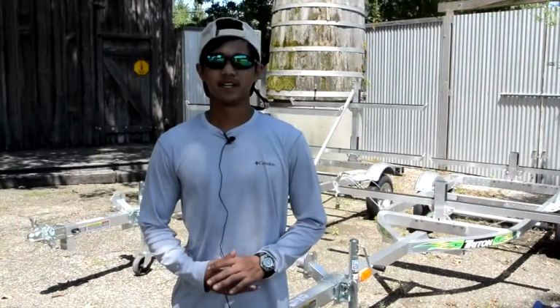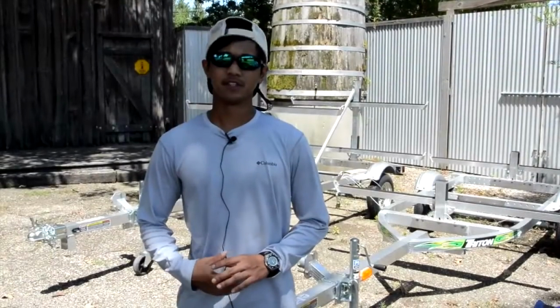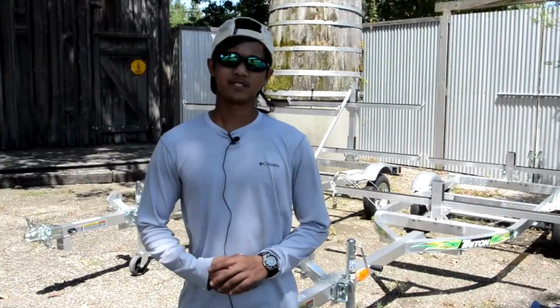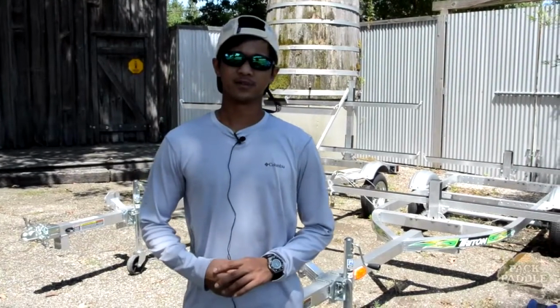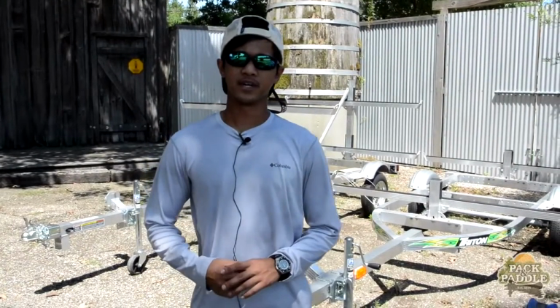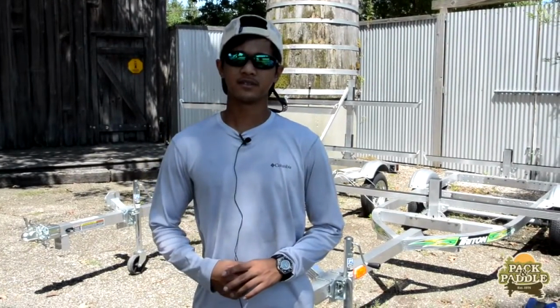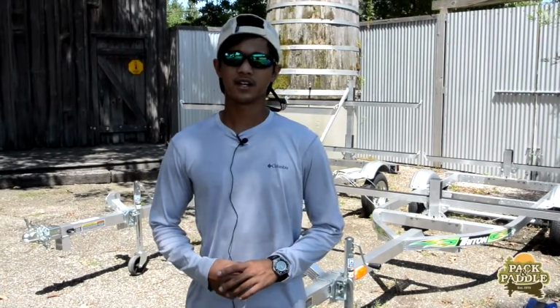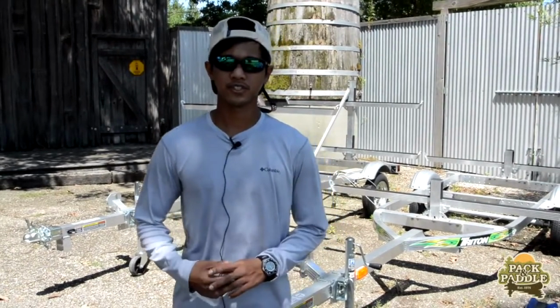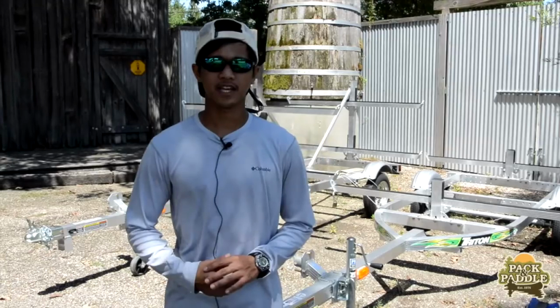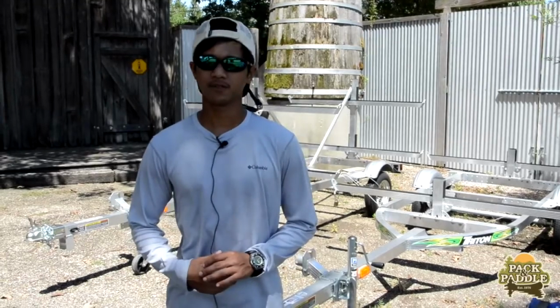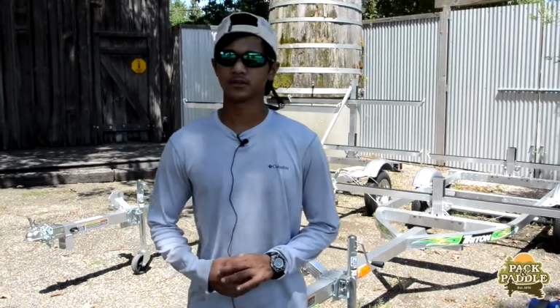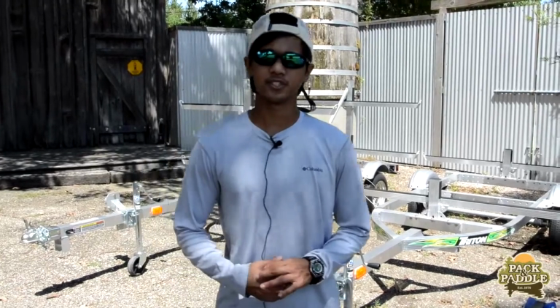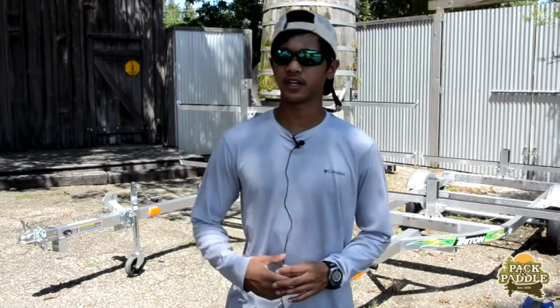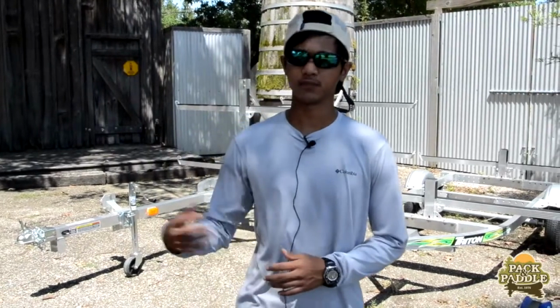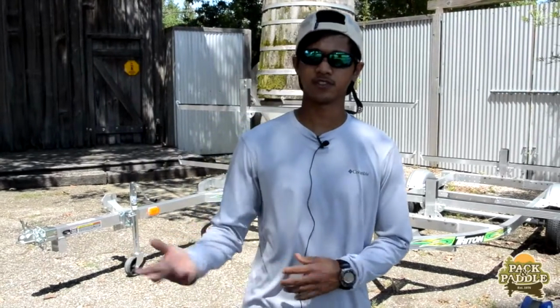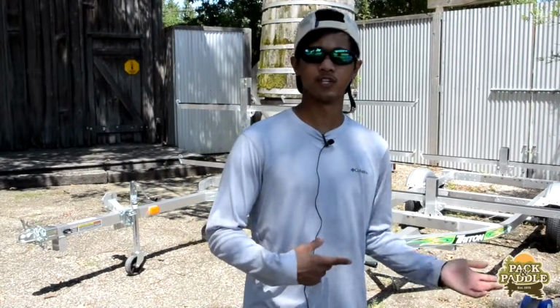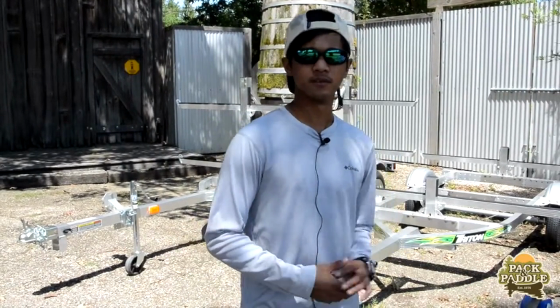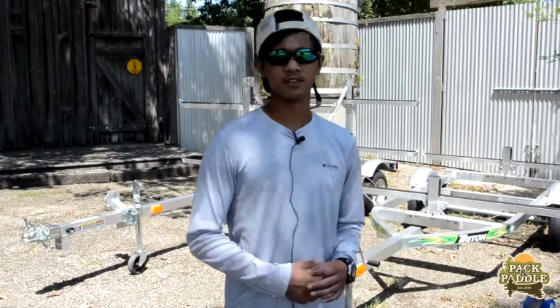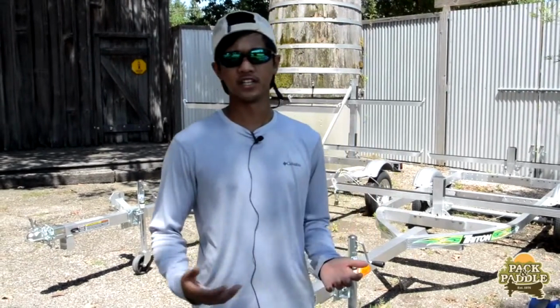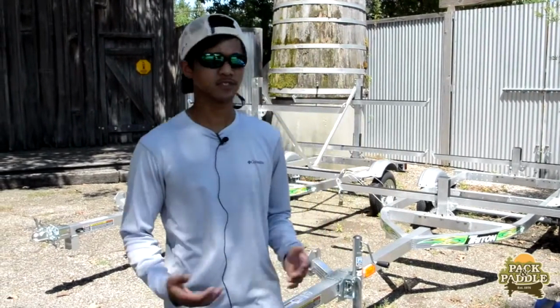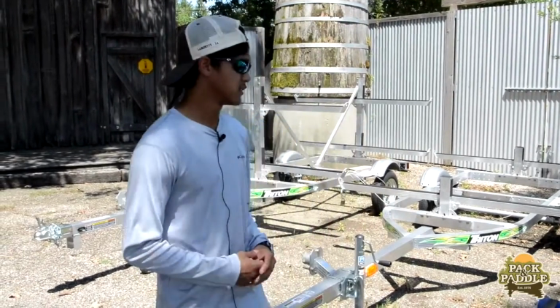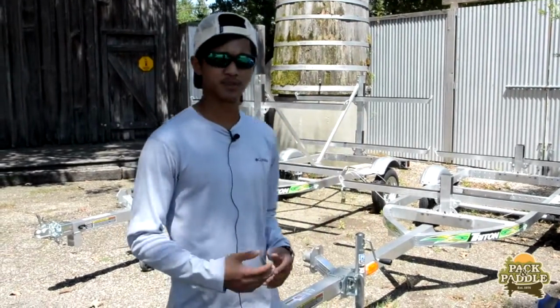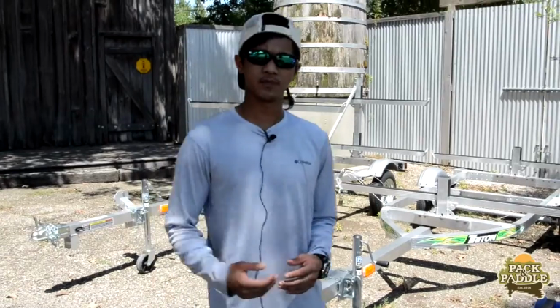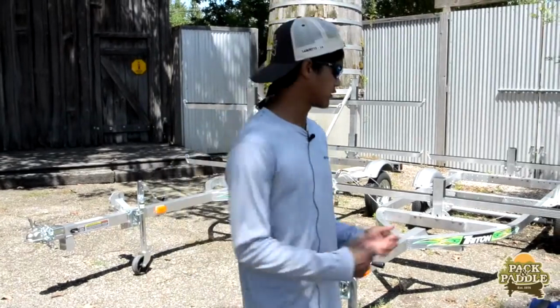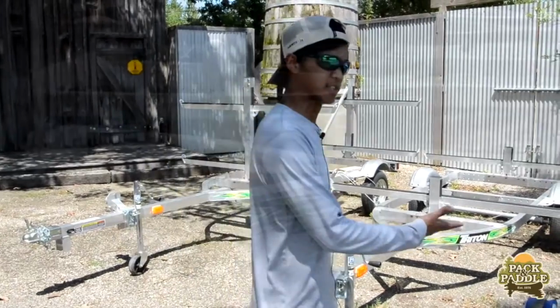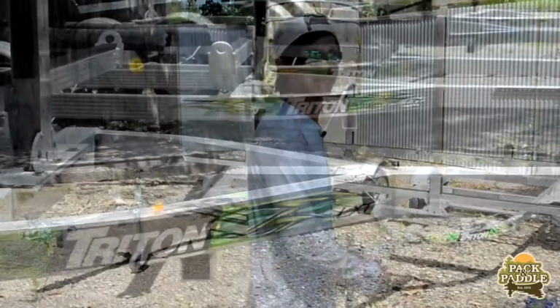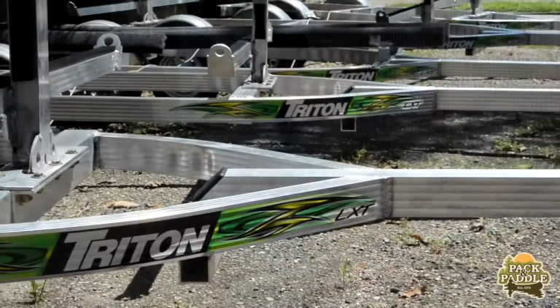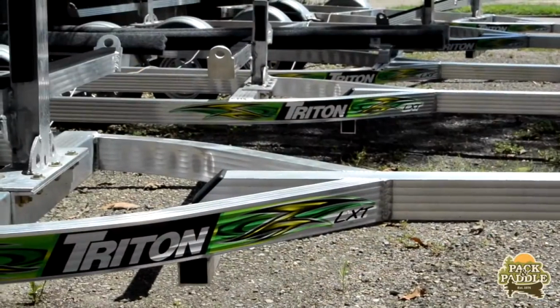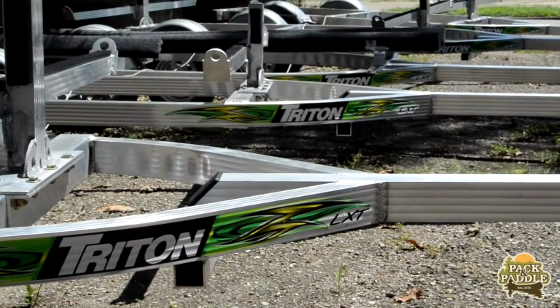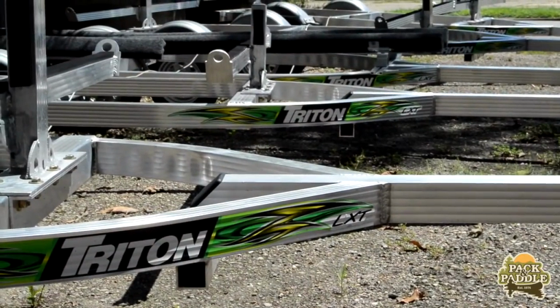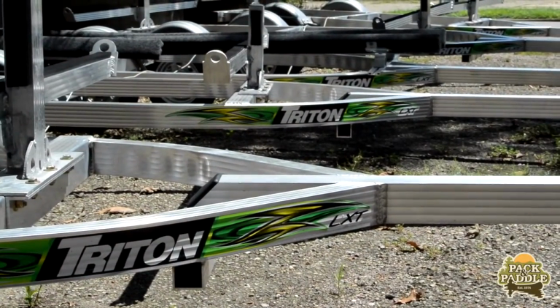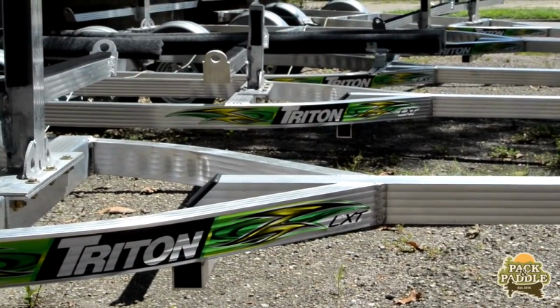How's it going everyone? Tommy from Pack and Paddle. A common question we get asked often is: how do we transport a kayak from the house to the water? Although there are many options, the most popular one is trailers. Here at Pack and Paddle we carry Triton trailers.